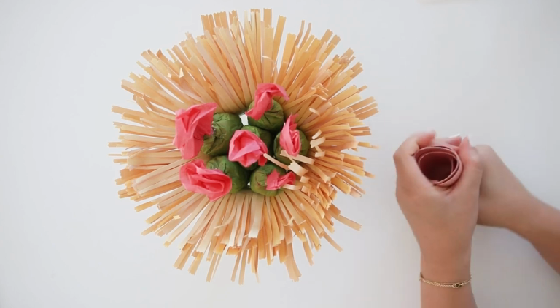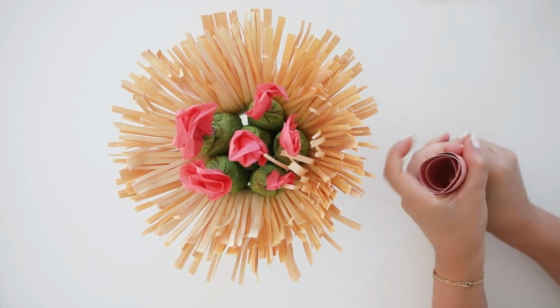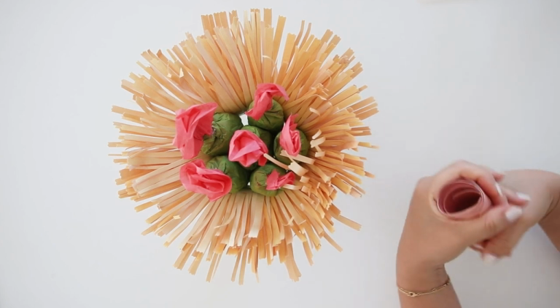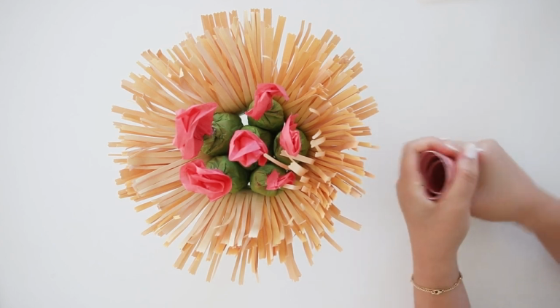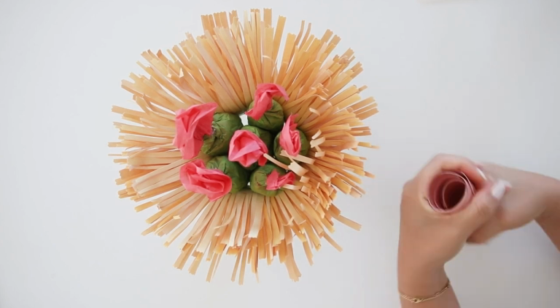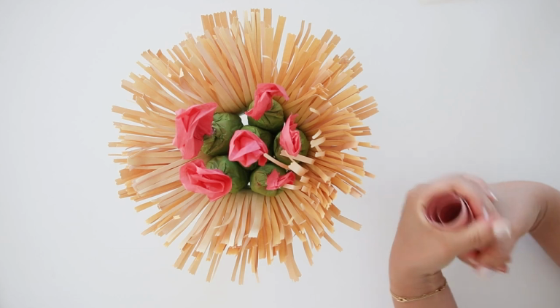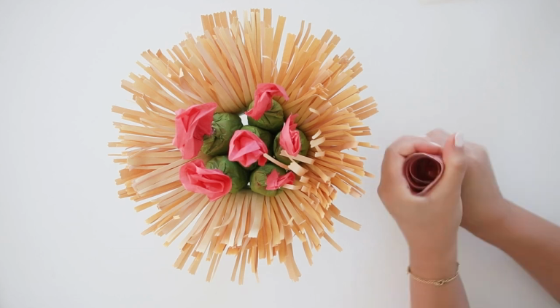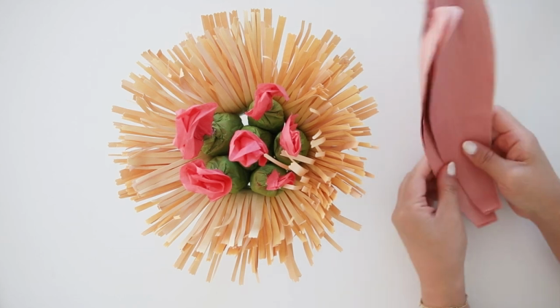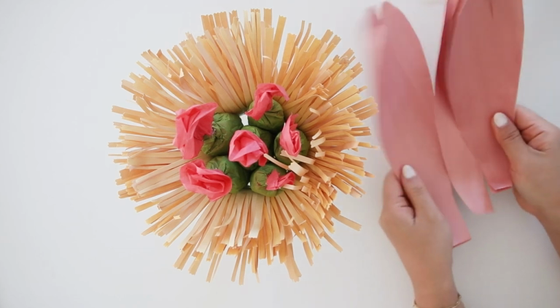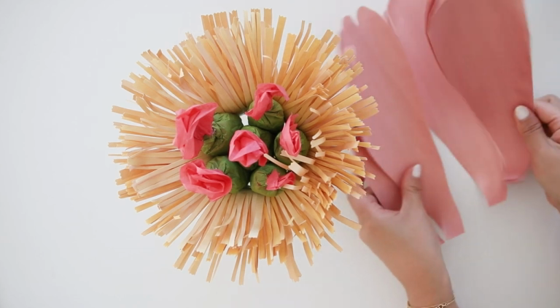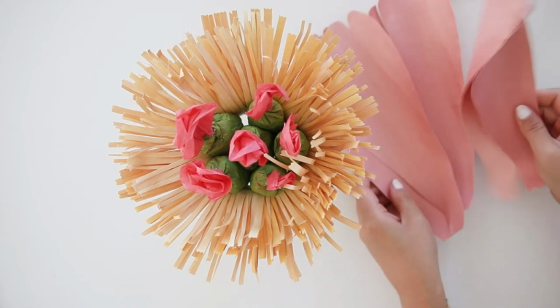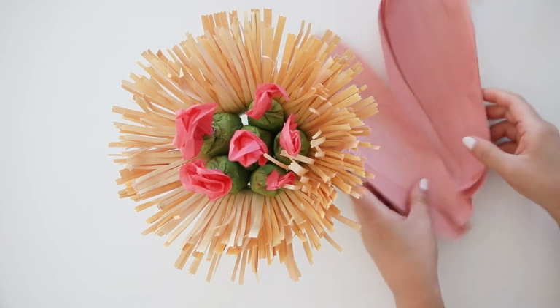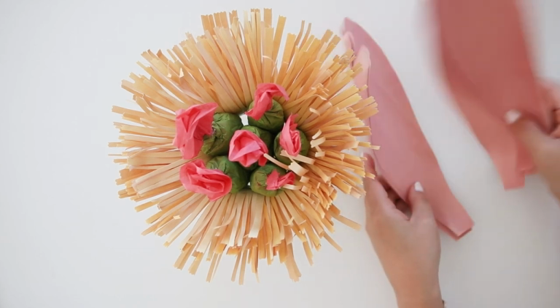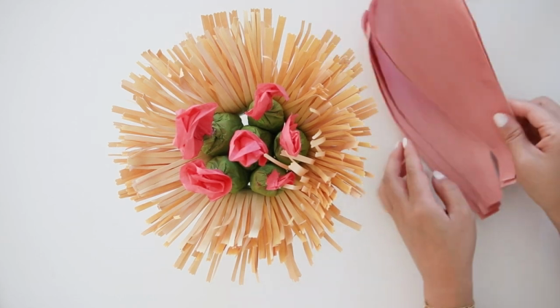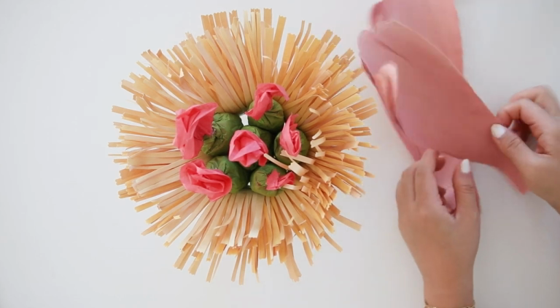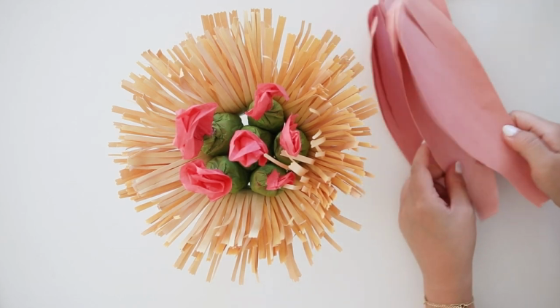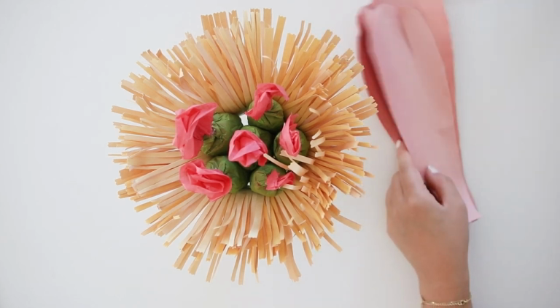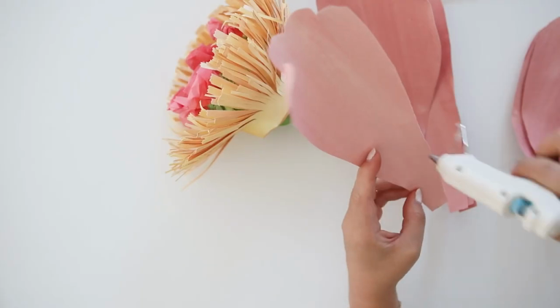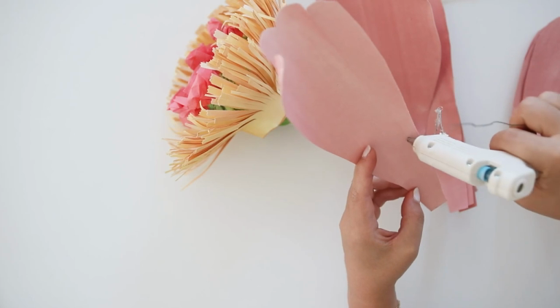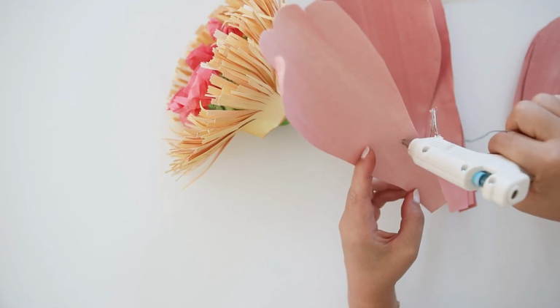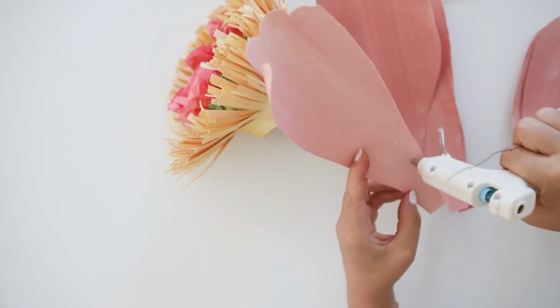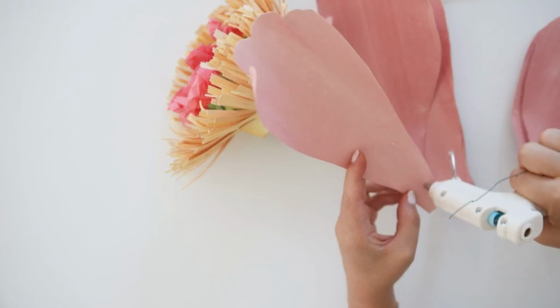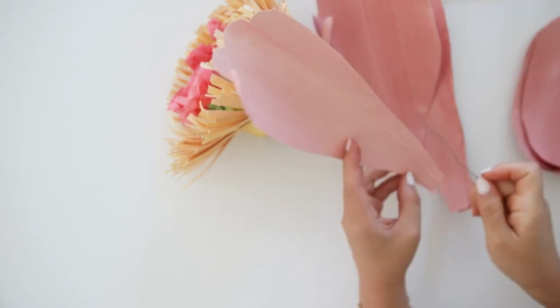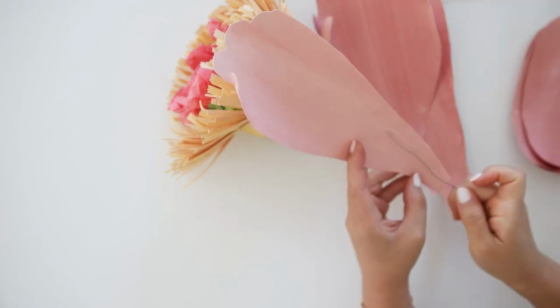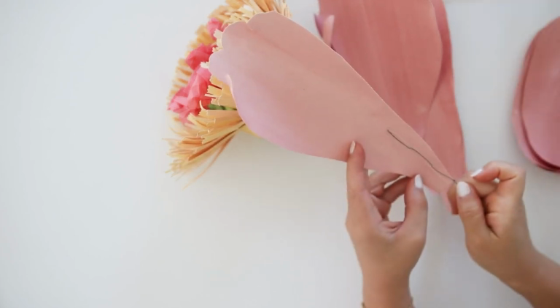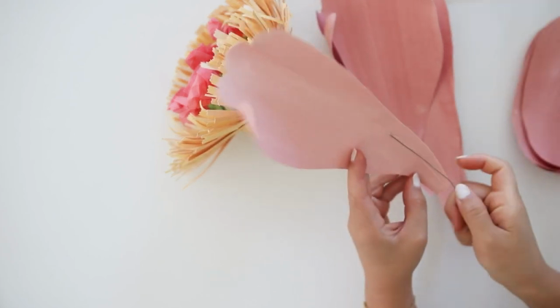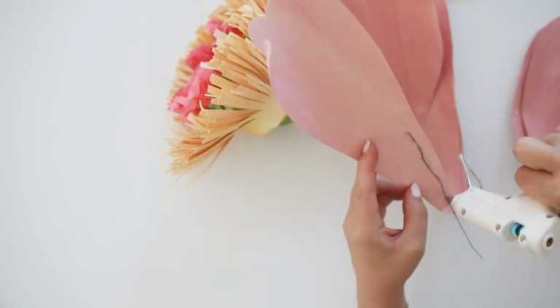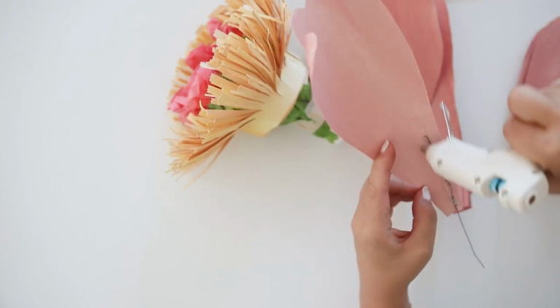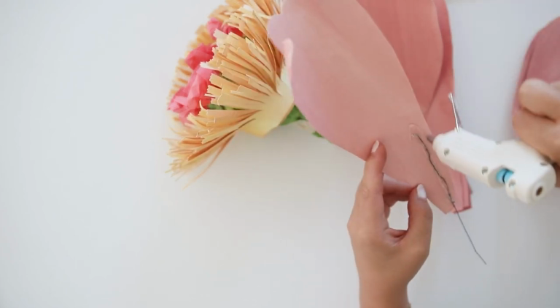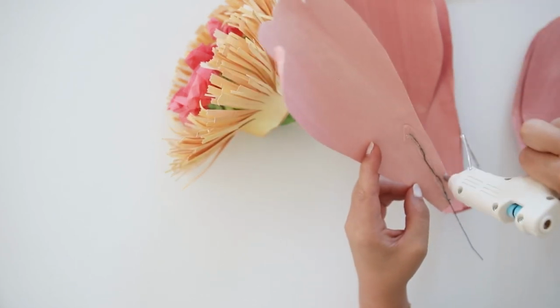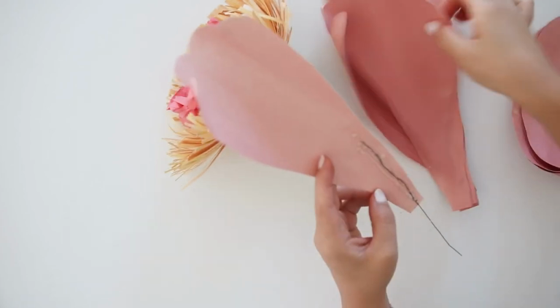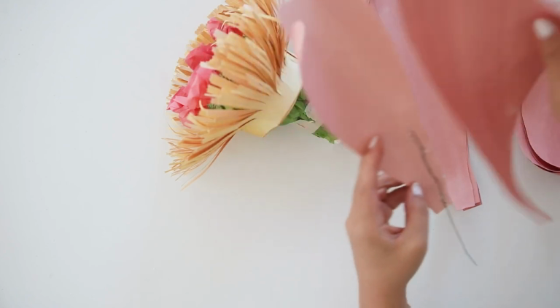You could also use butcher paper, which is much larger. I used white cardstock paper because you can't find a lot of different color, bigger cardstock paper. So then I painted it with gouache paint and let it dry before starting to cut.